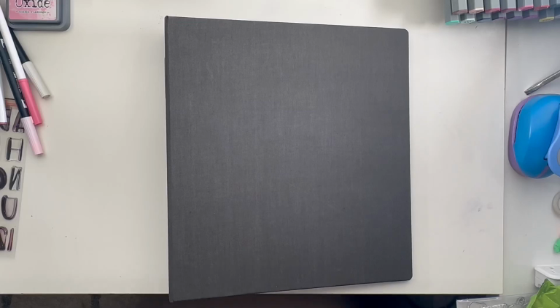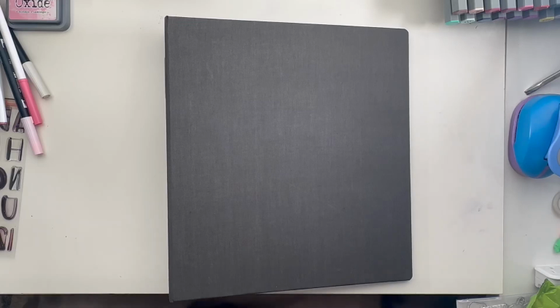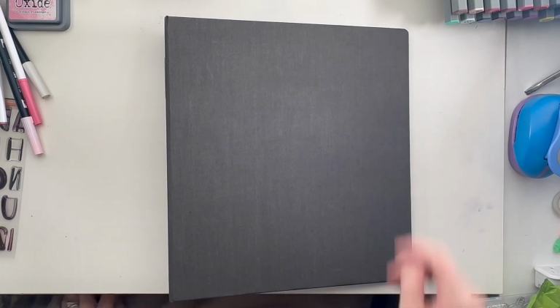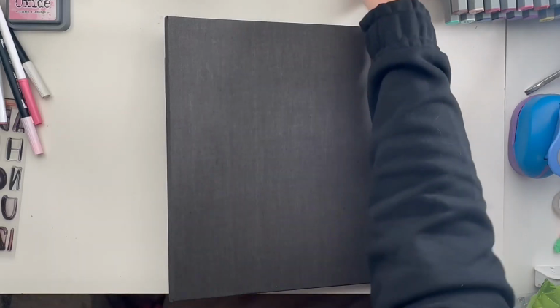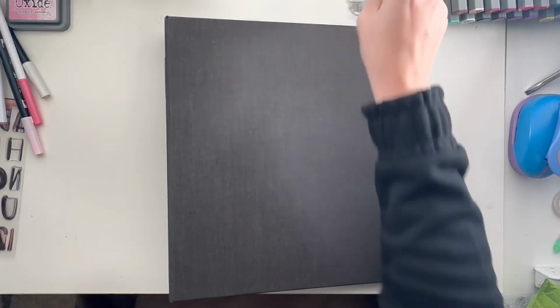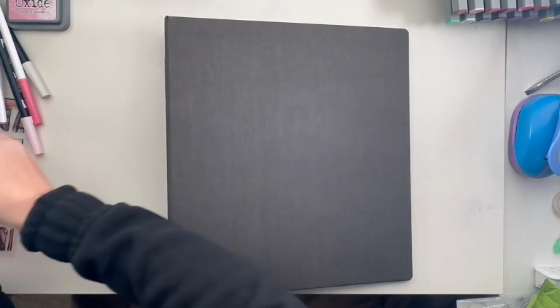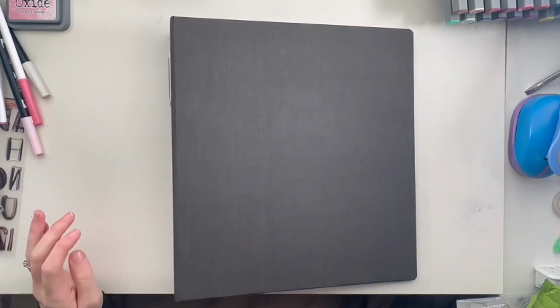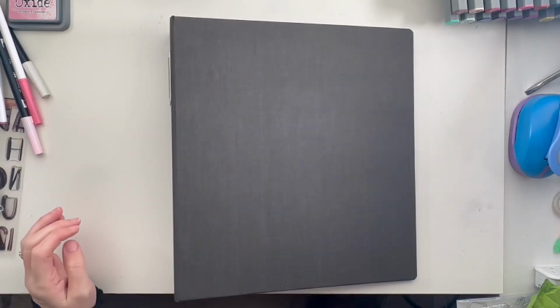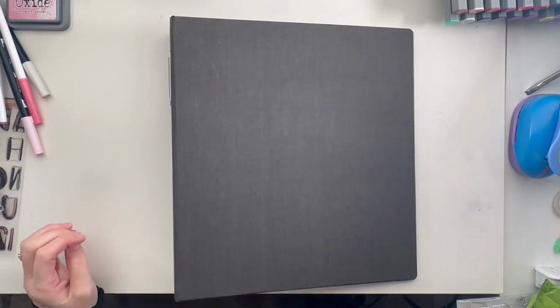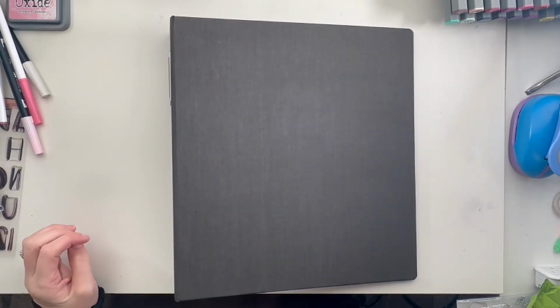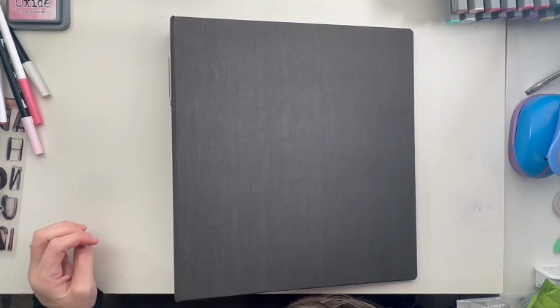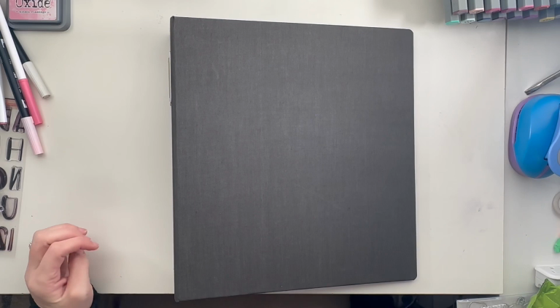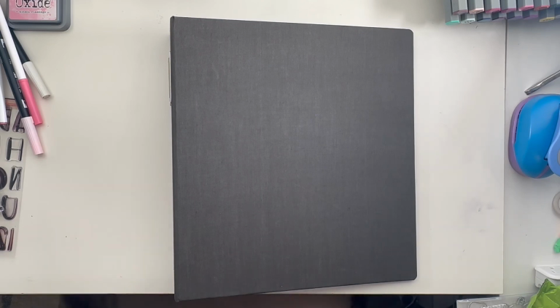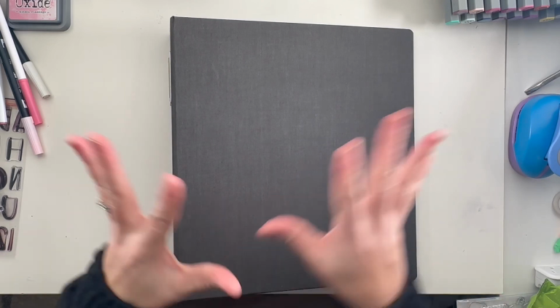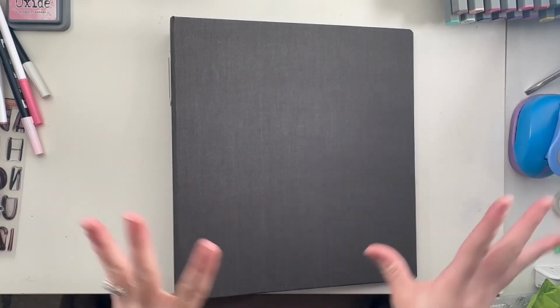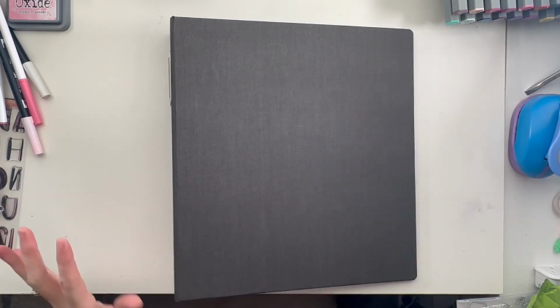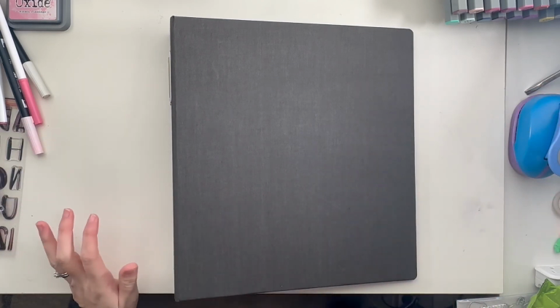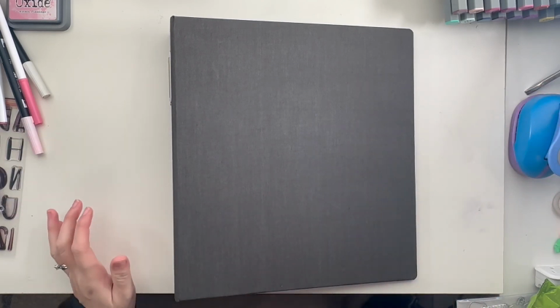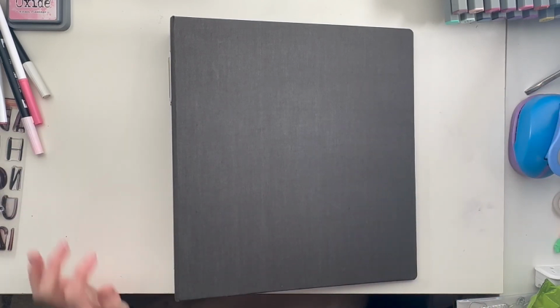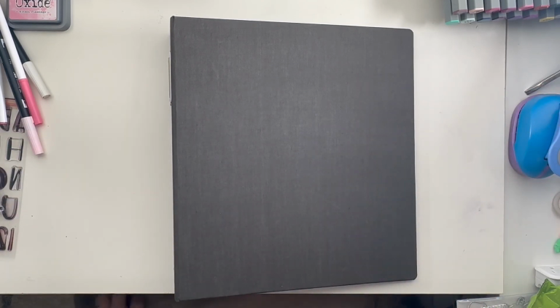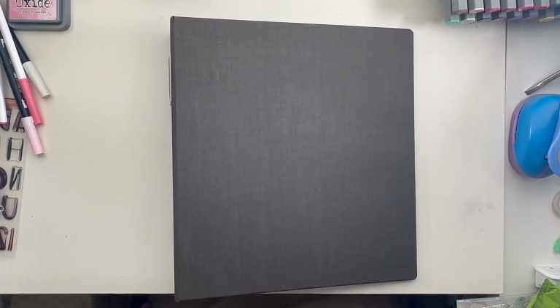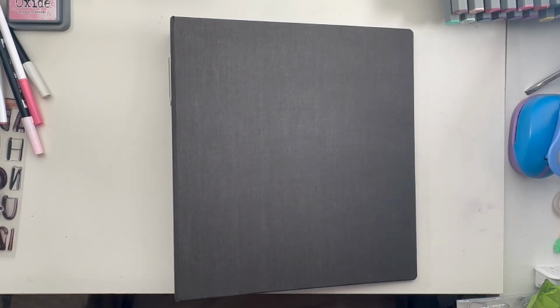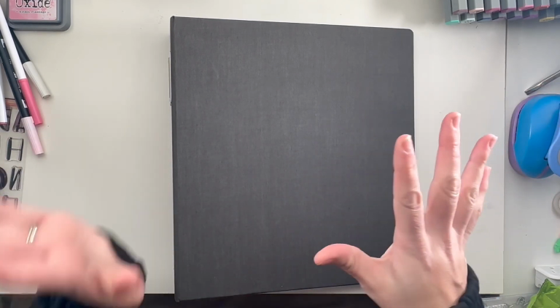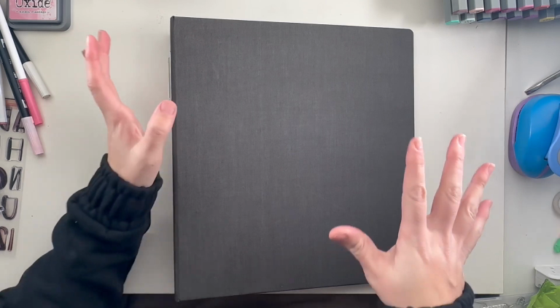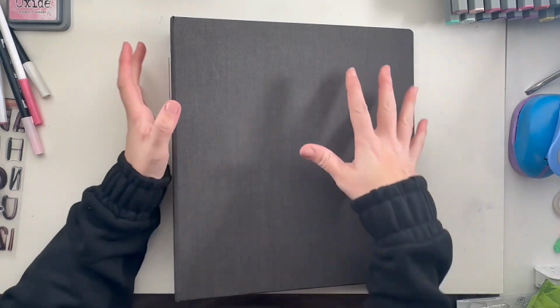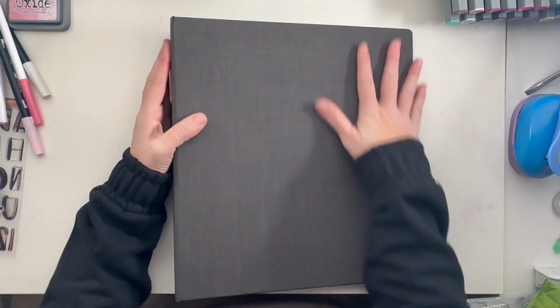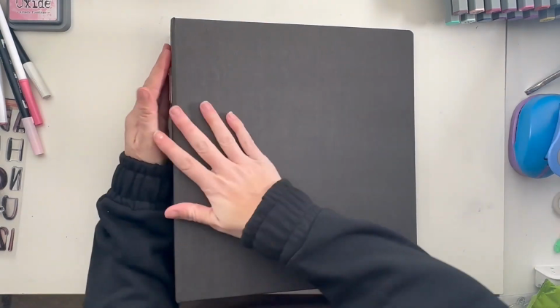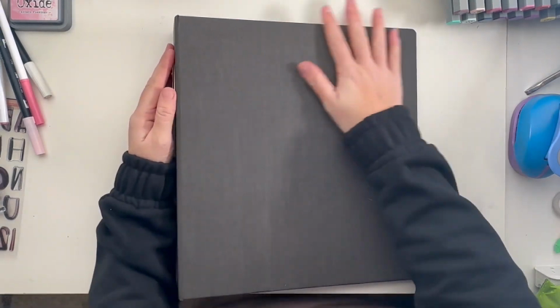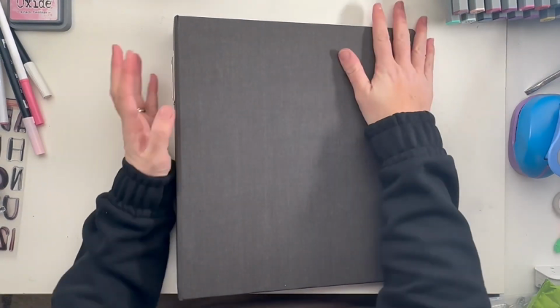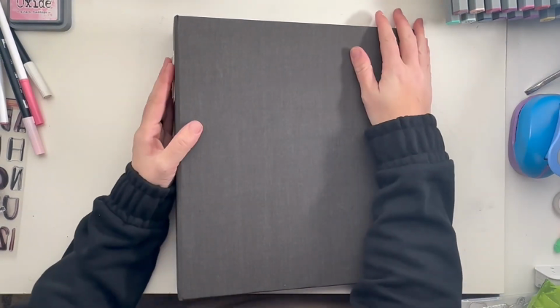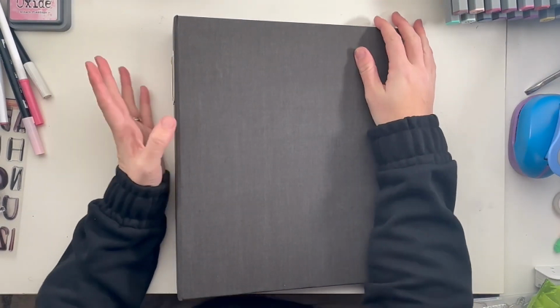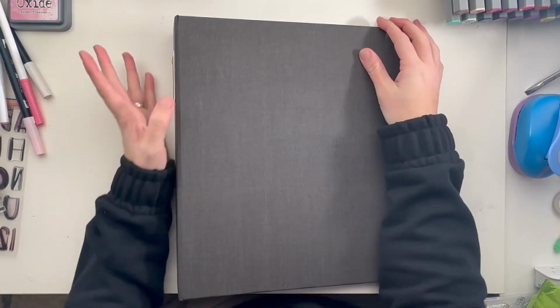Hey guys! I am coming to you with a Project Life update, and yes, you're seeing this humongous album out.